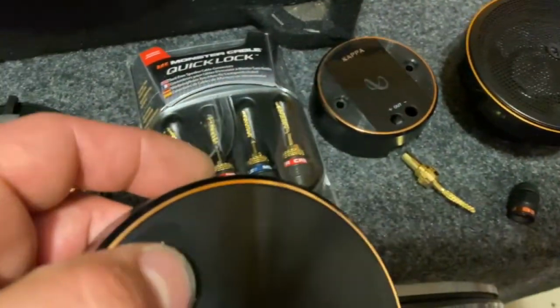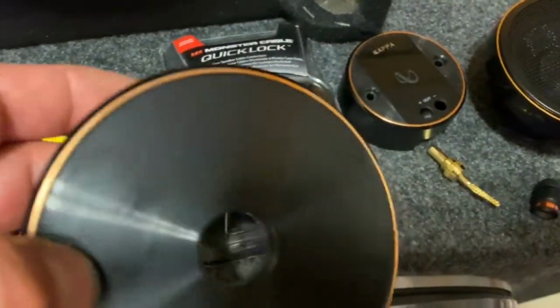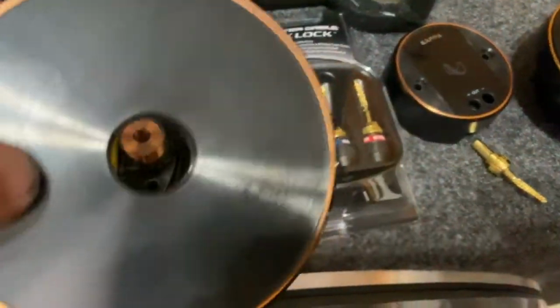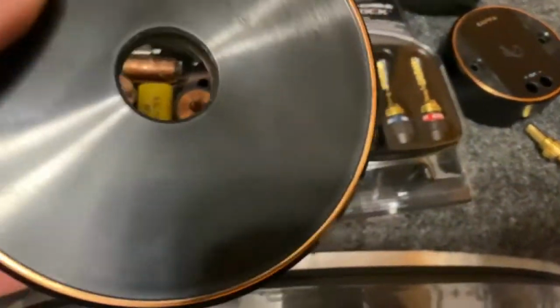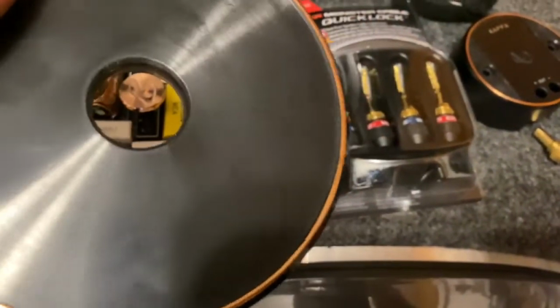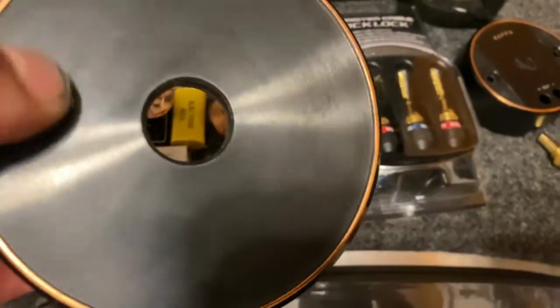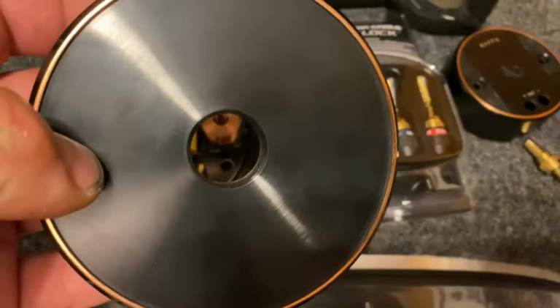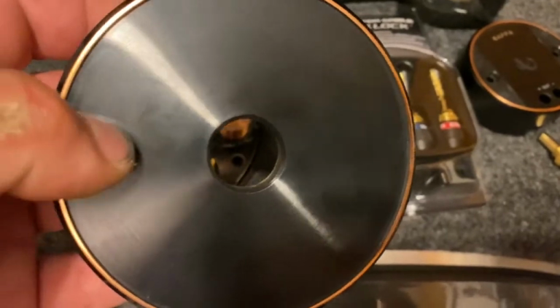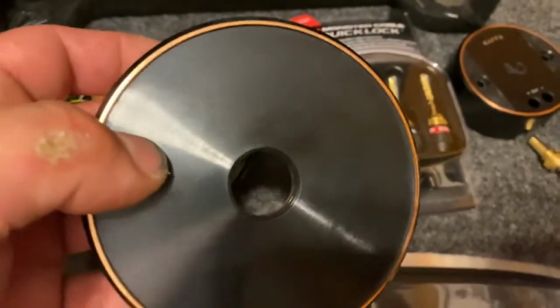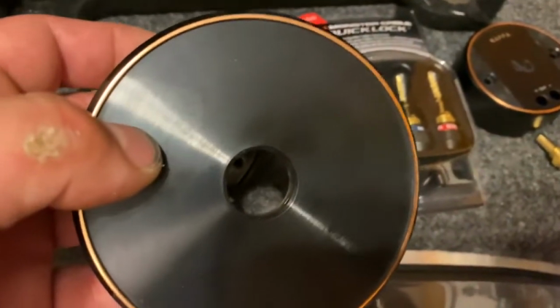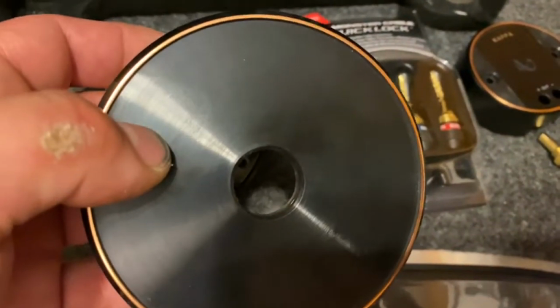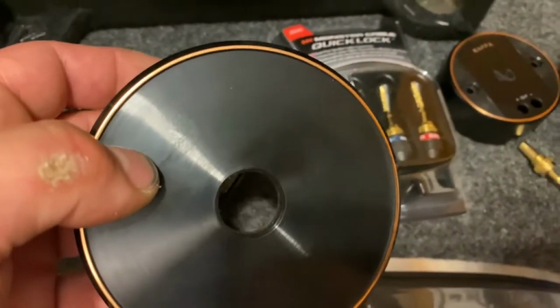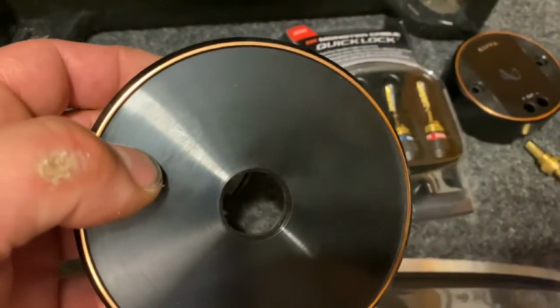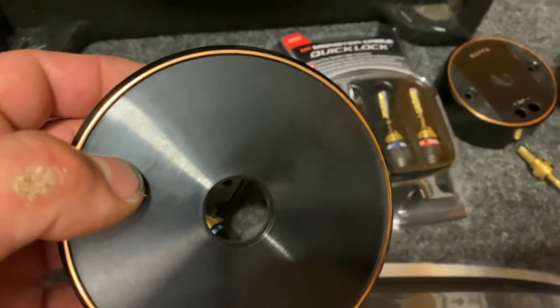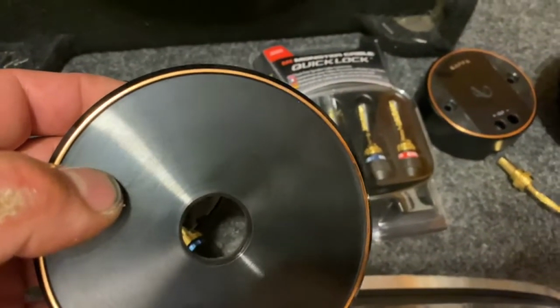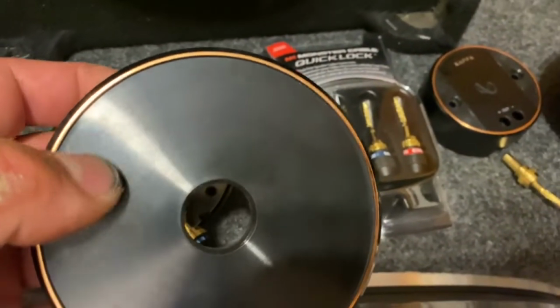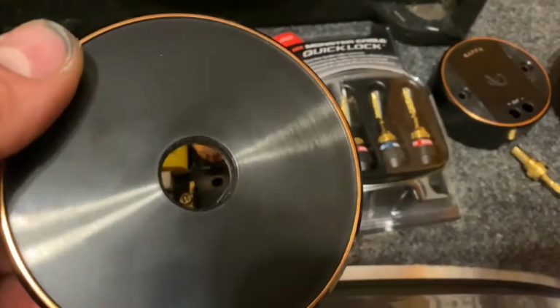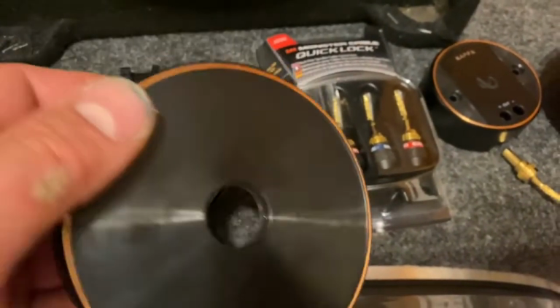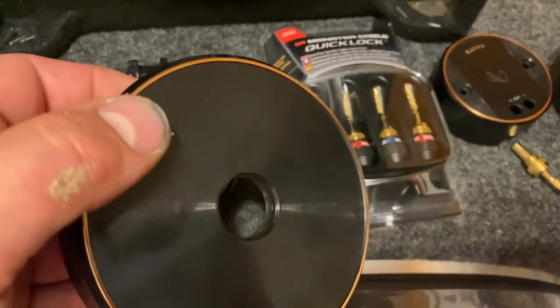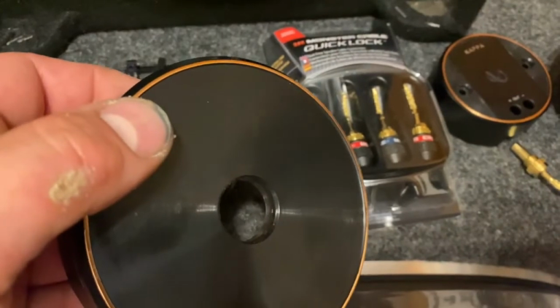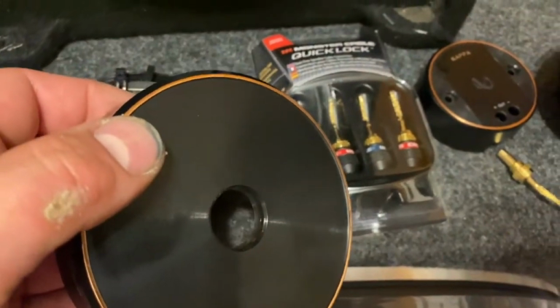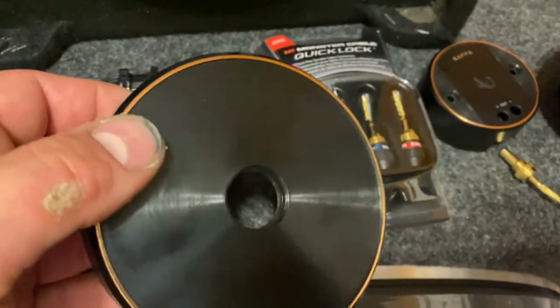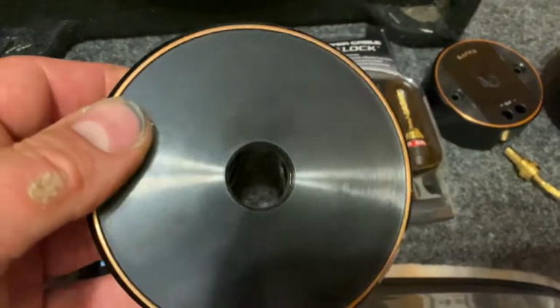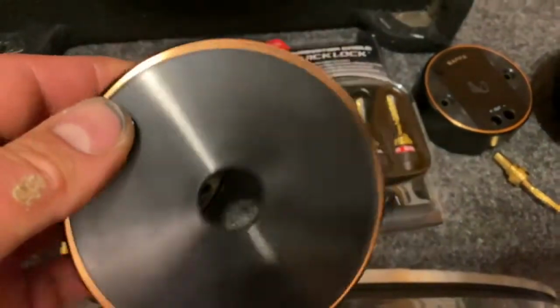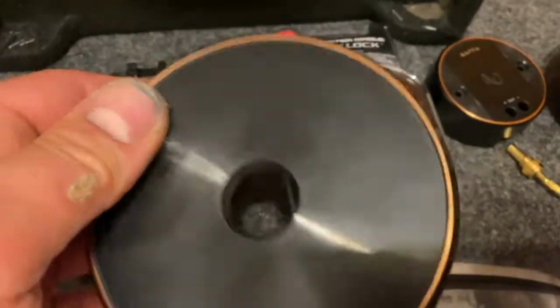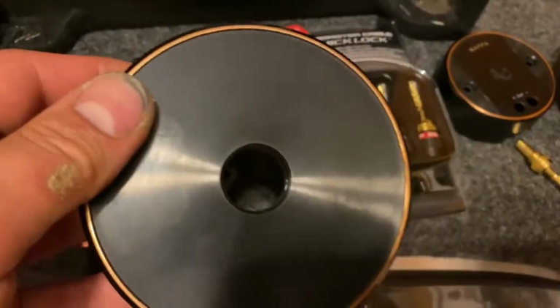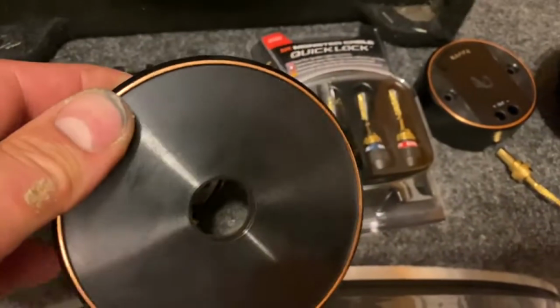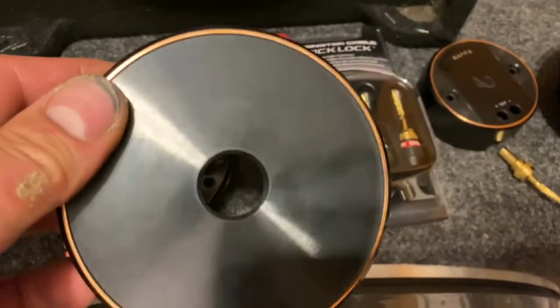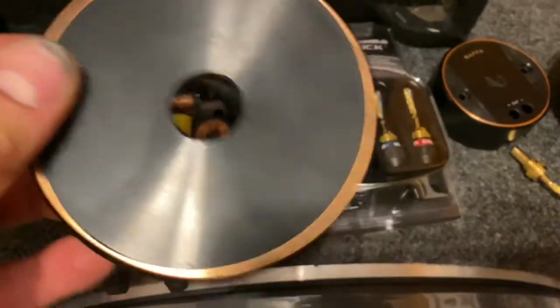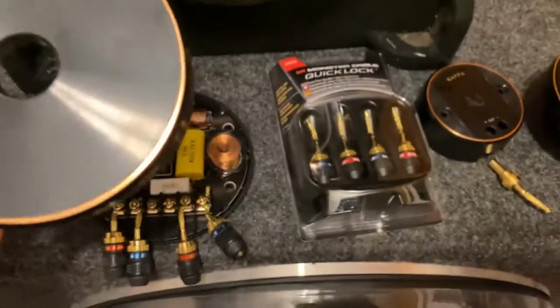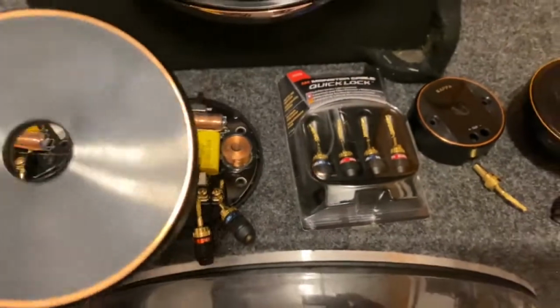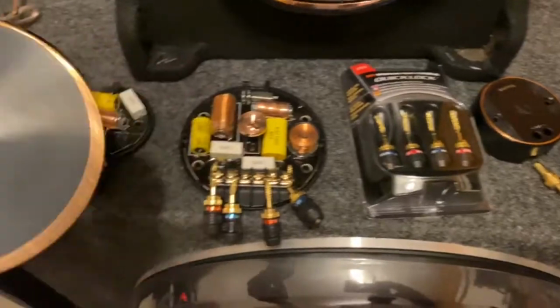Copper bolts are expensive, man — copper itself is just hard to find. I can find copper rod if I had a lathe and could turn my own screws, but I can't.